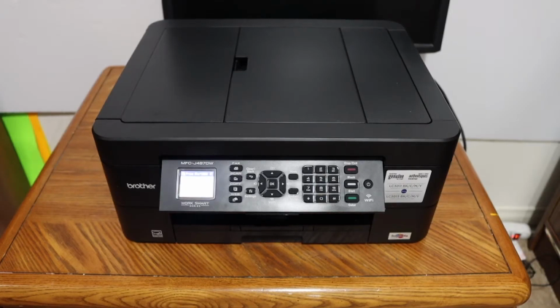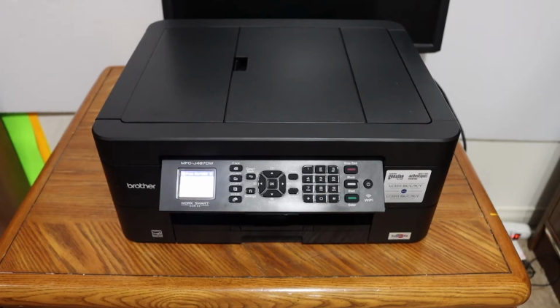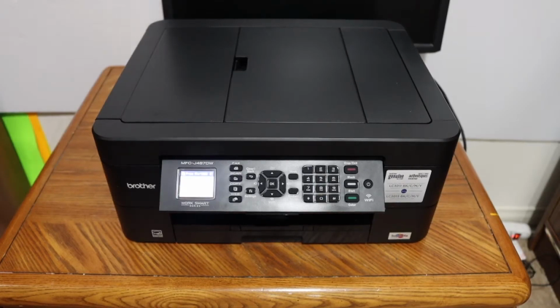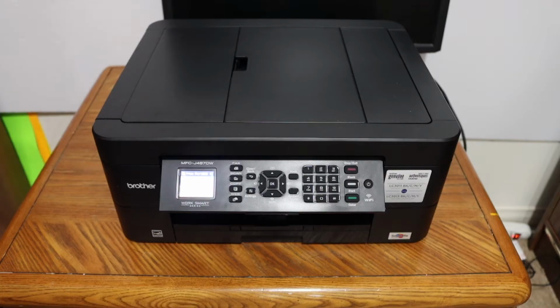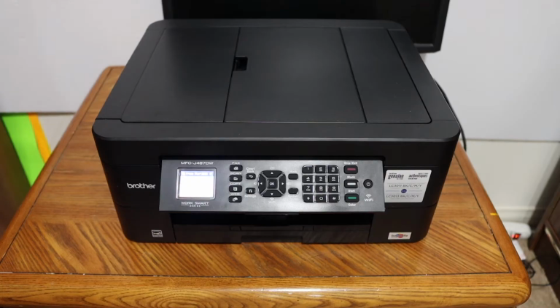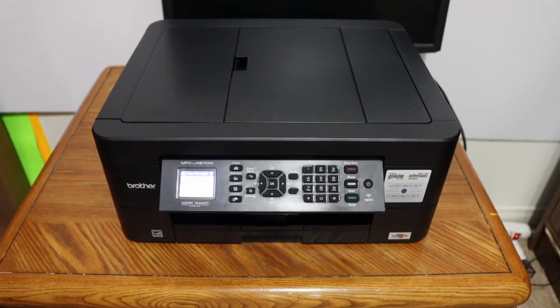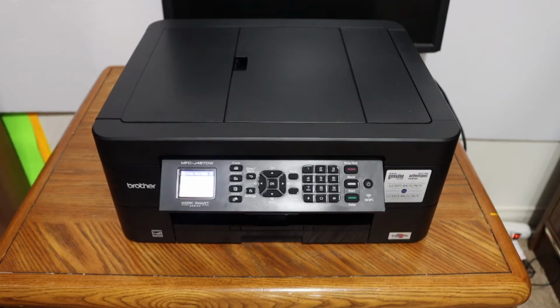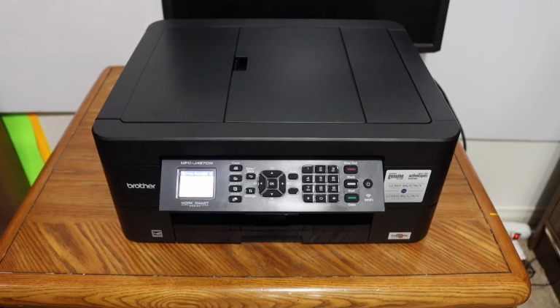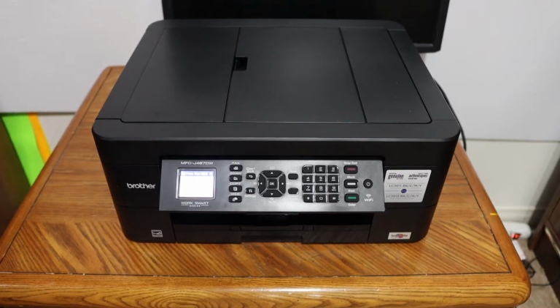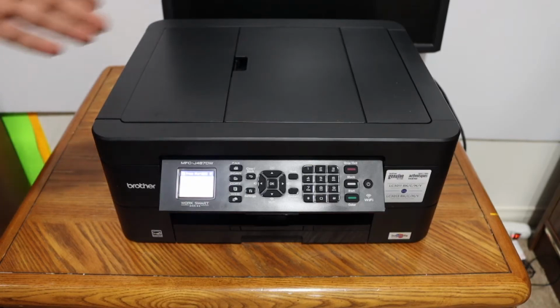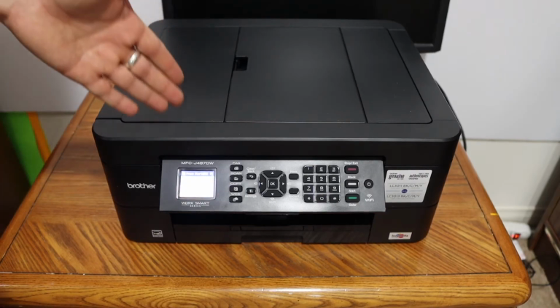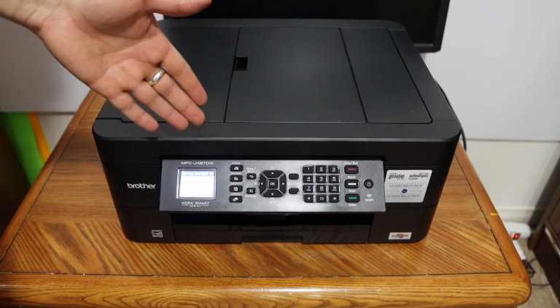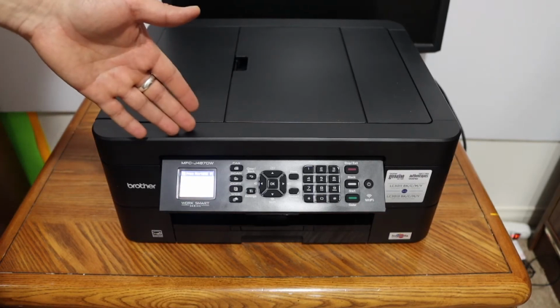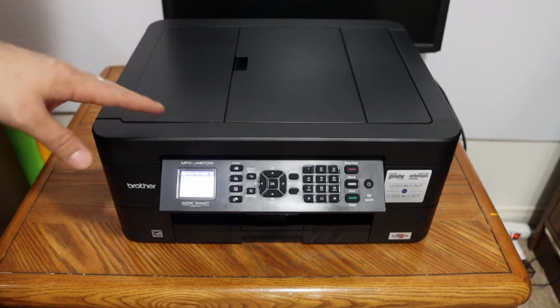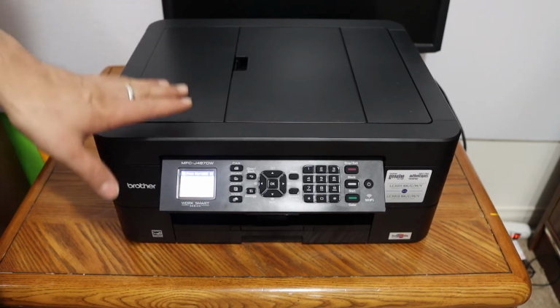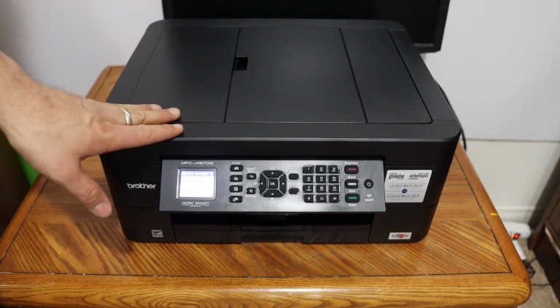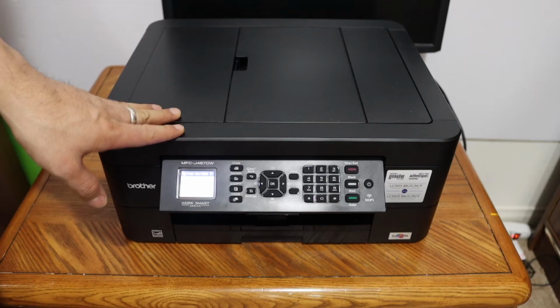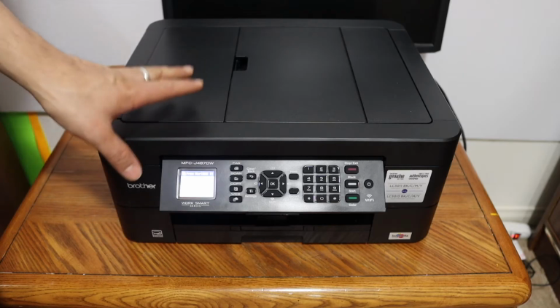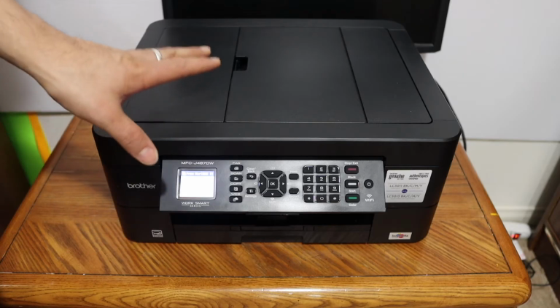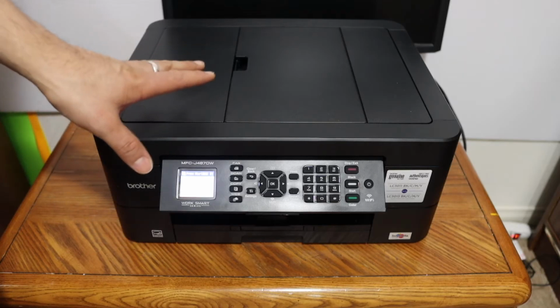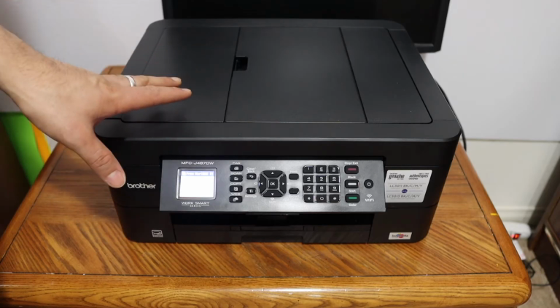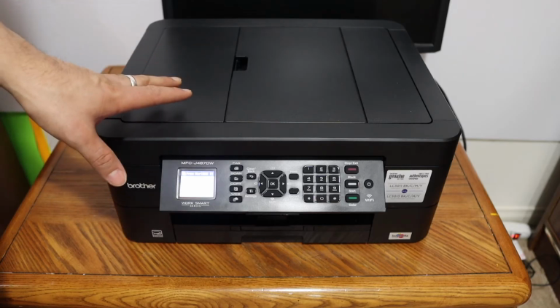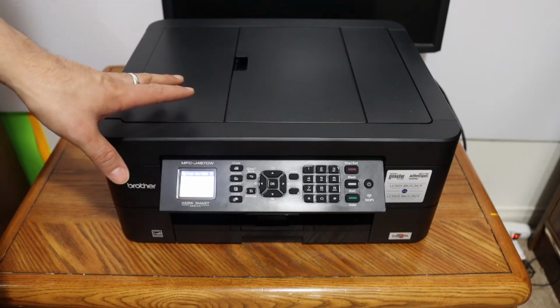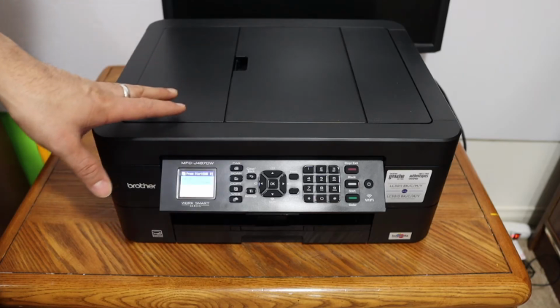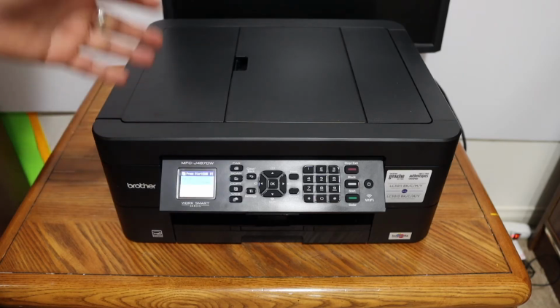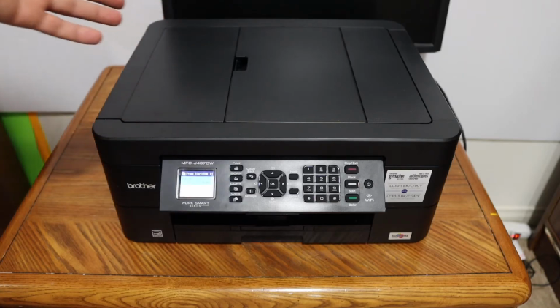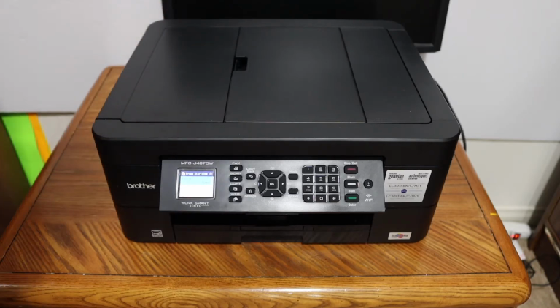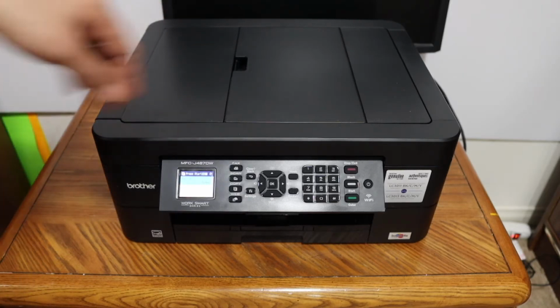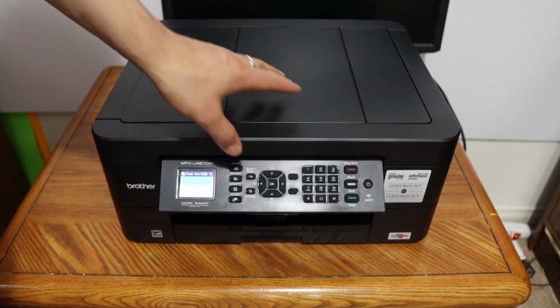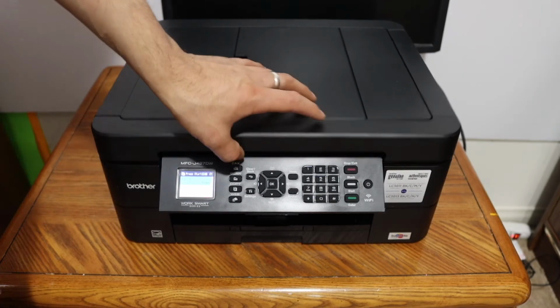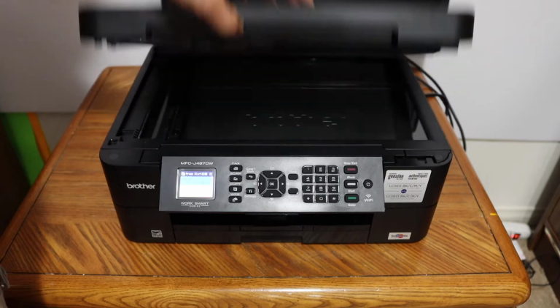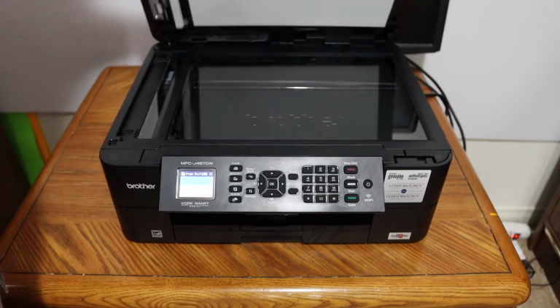Today's video is about the Brother printer model number 497DW. I'm going to show you how to do the copy, print, and scan with this printer. Let's start with the copy.